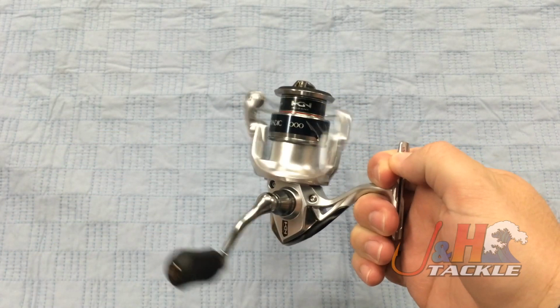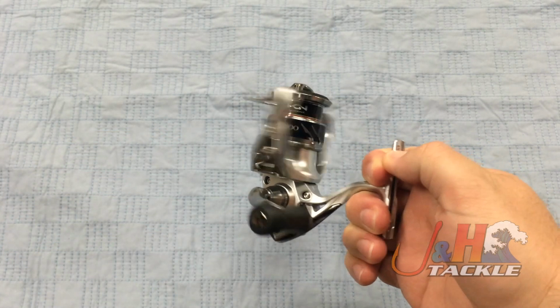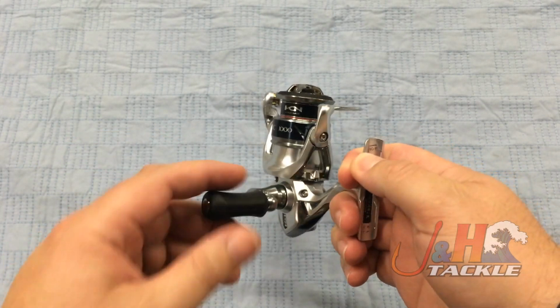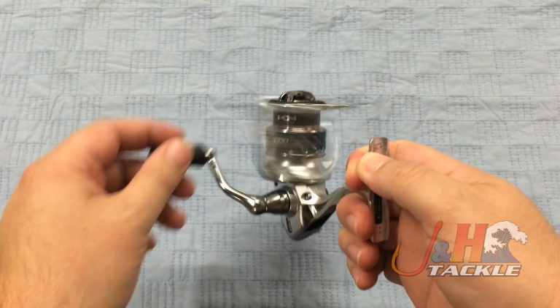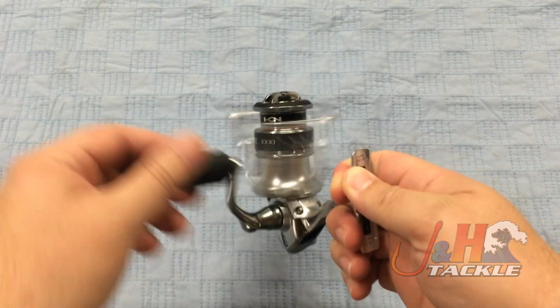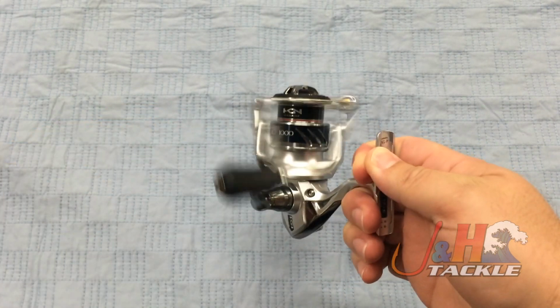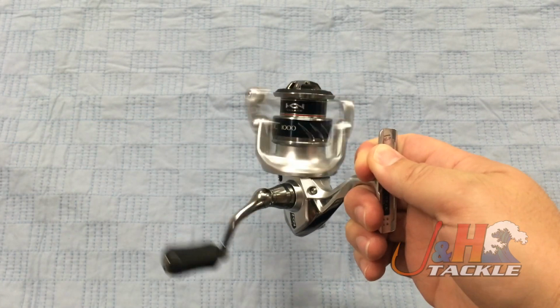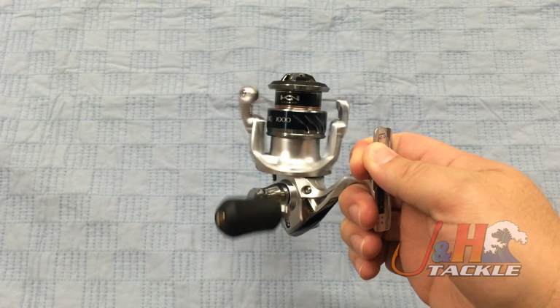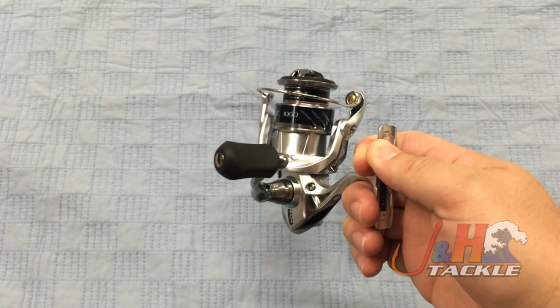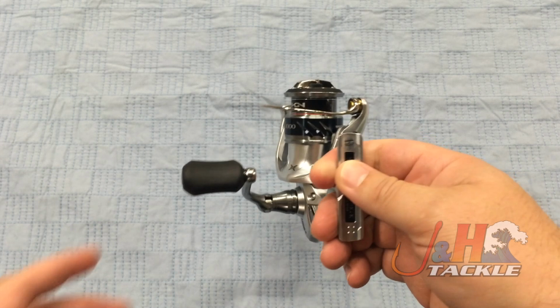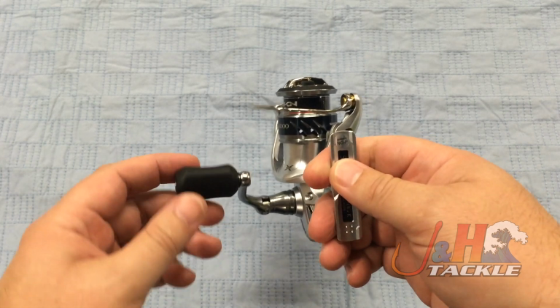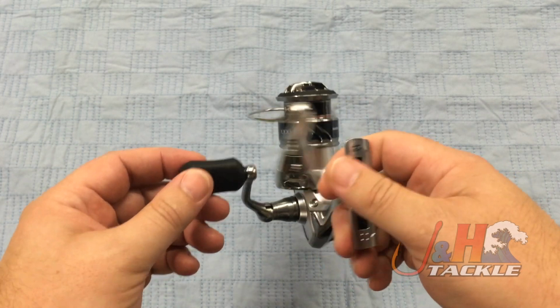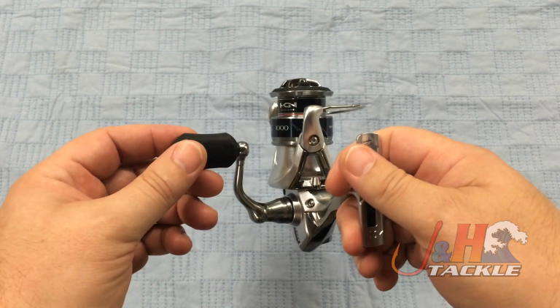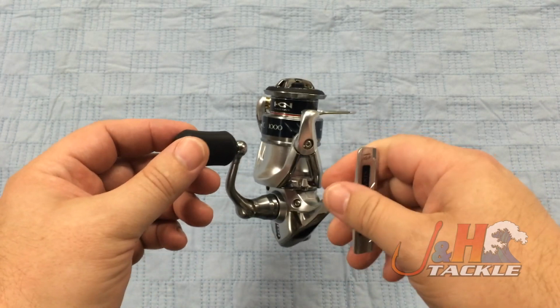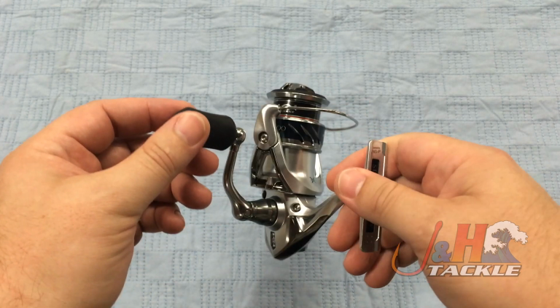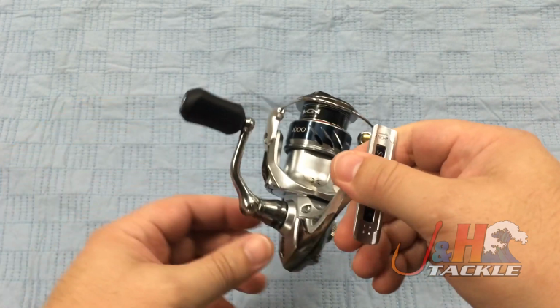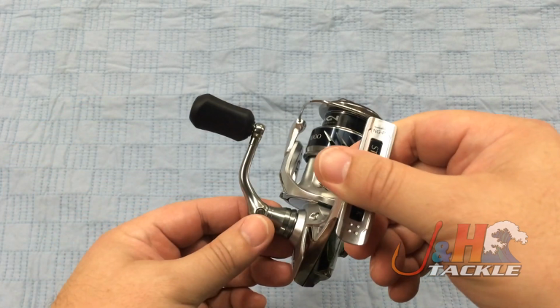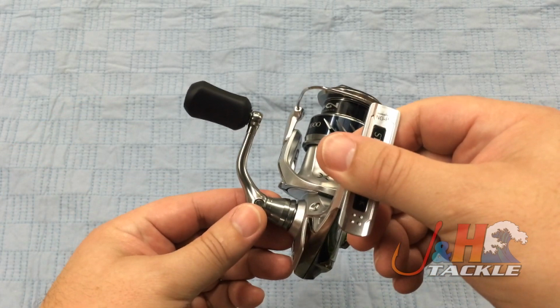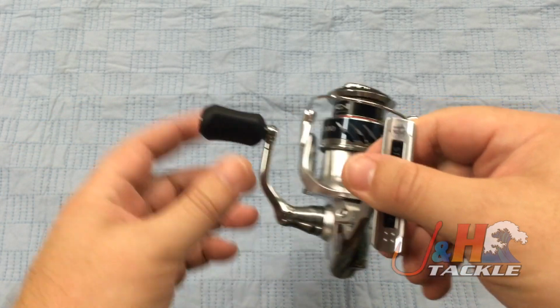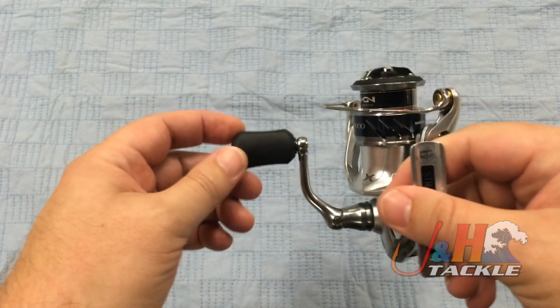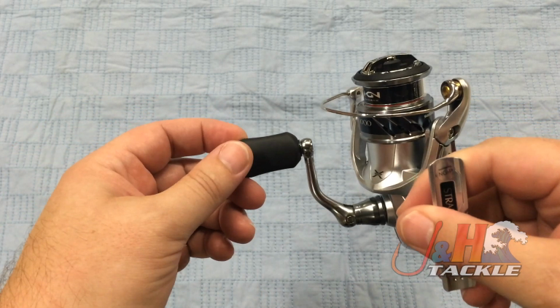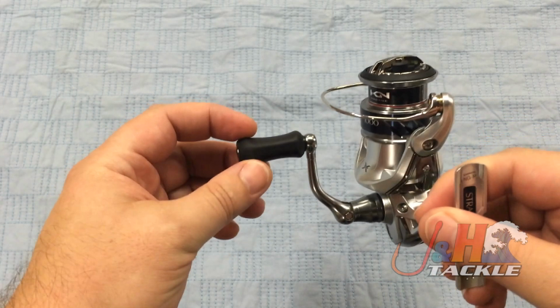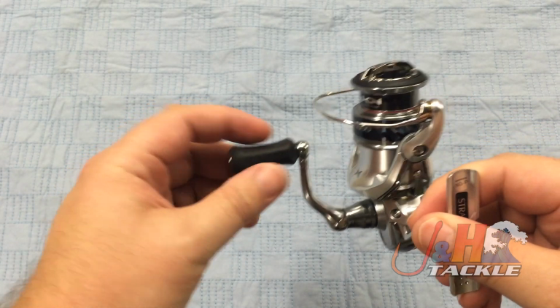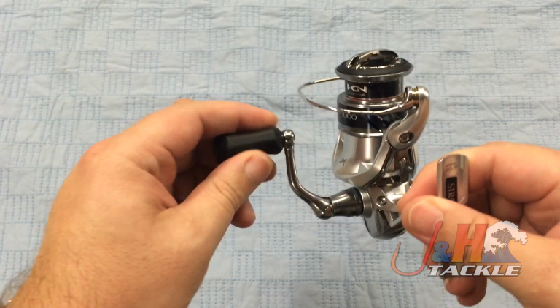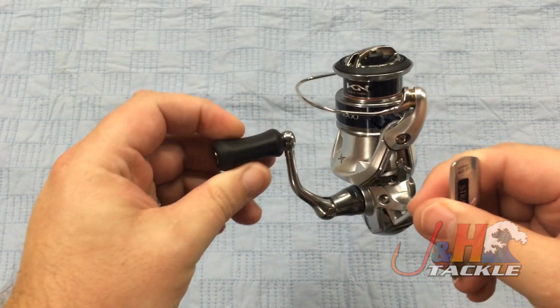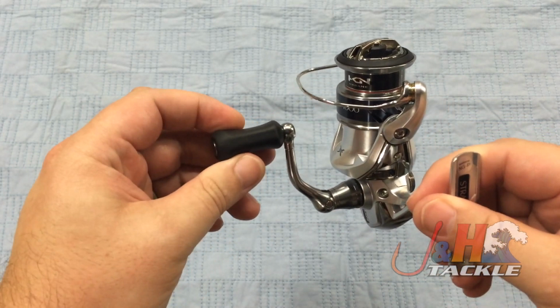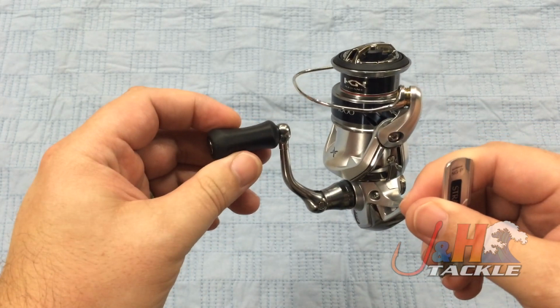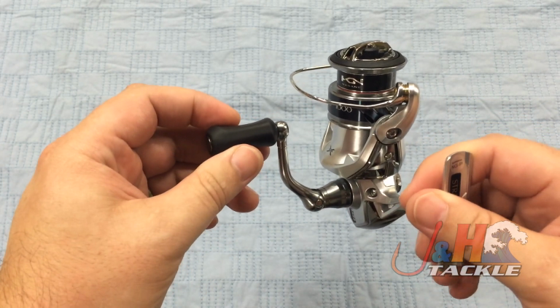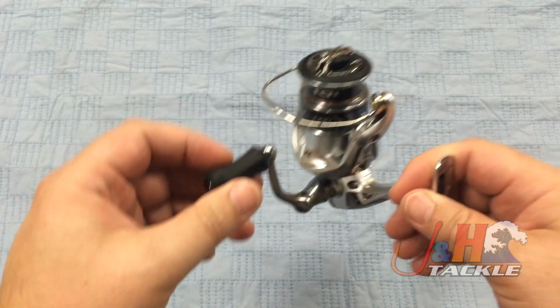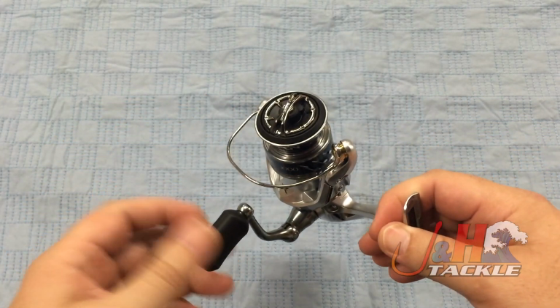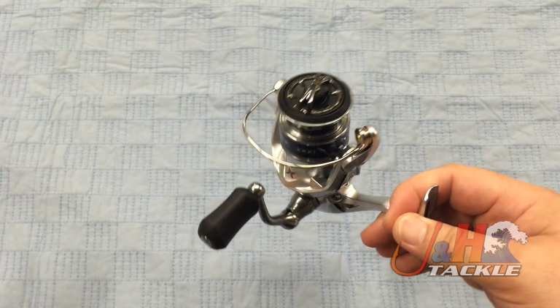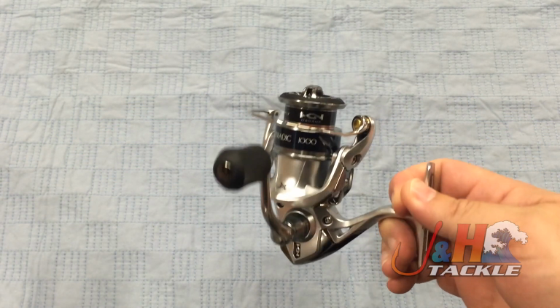Super smooth — you can see just how smooth it is, no wobble to it. Shimano really did a great job engineering this. You've got an all-aluminum handle, a nice soft grip, comfortable, fits in your hand really nice. Waterproof drag system.